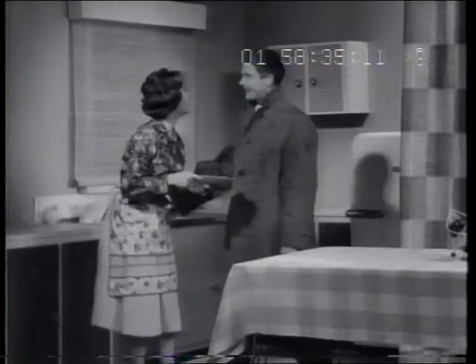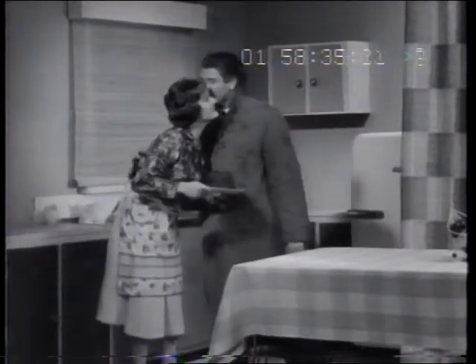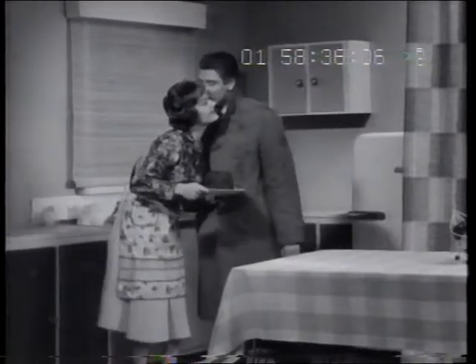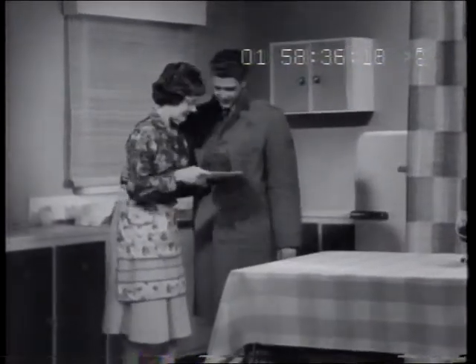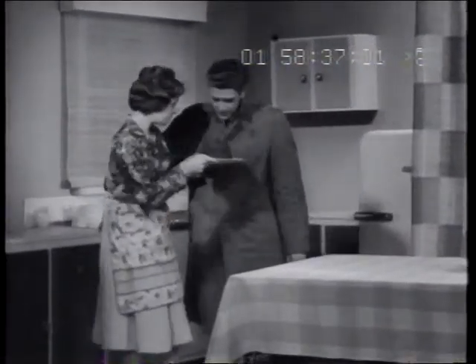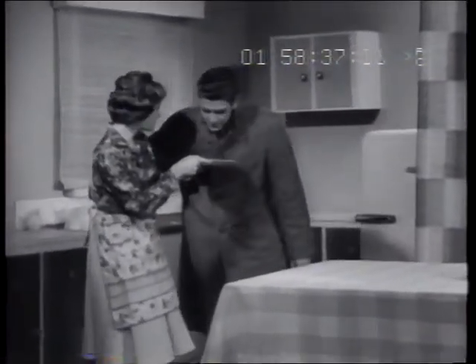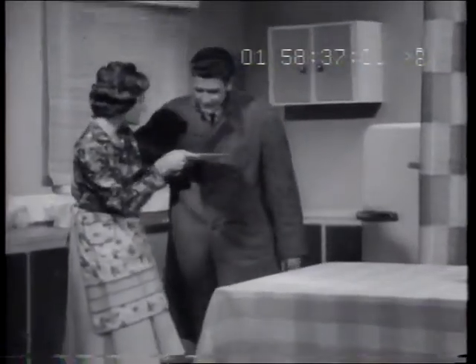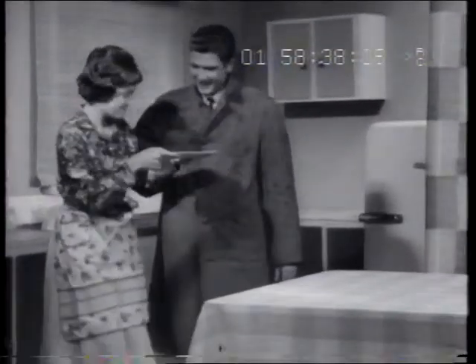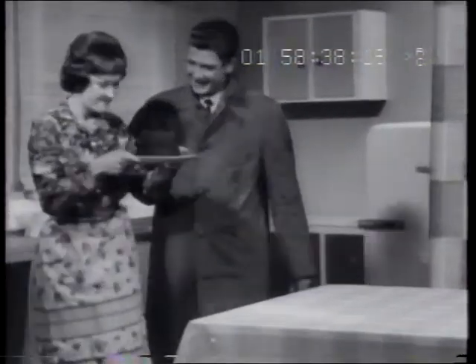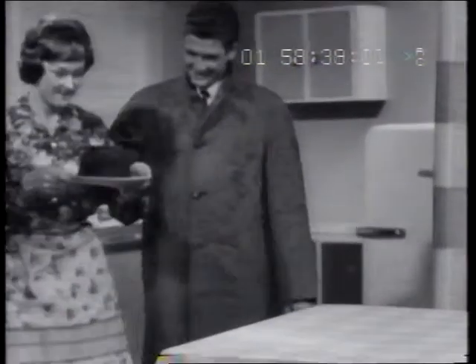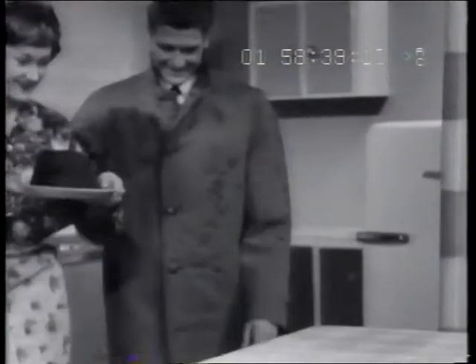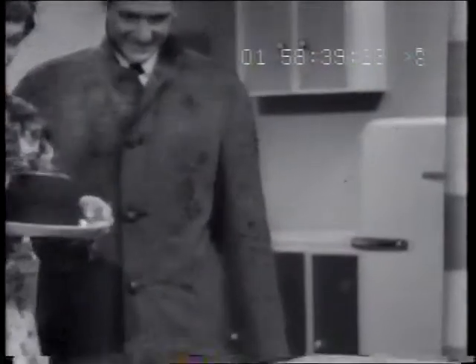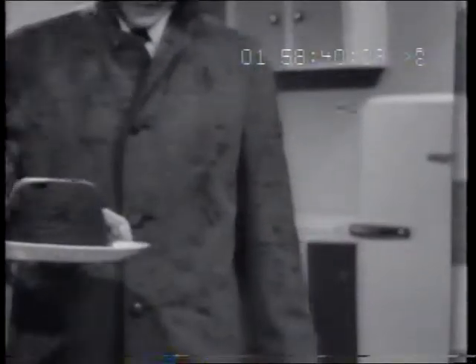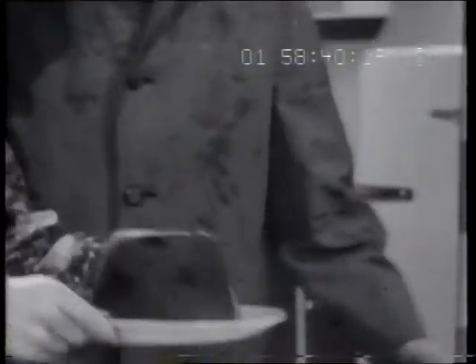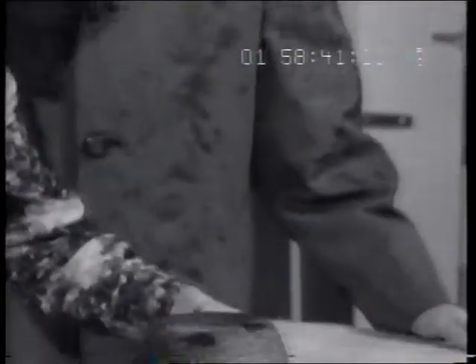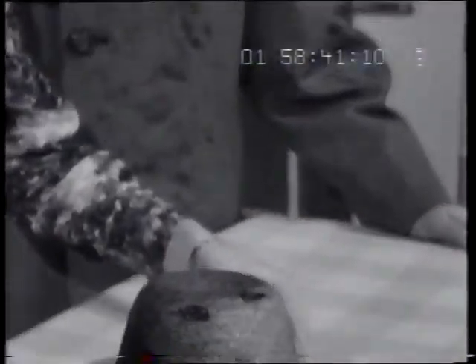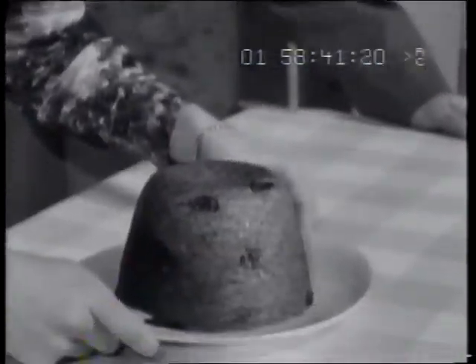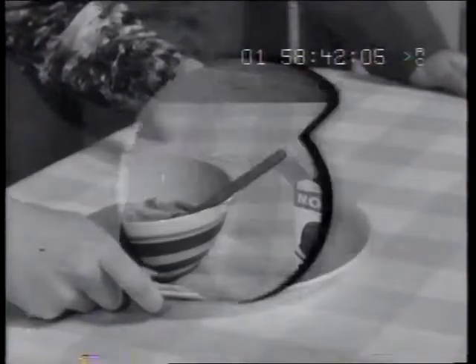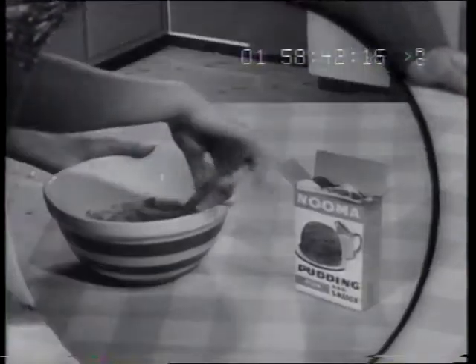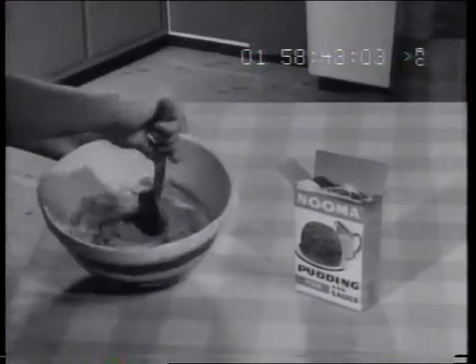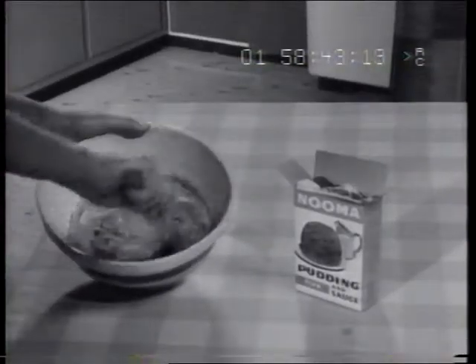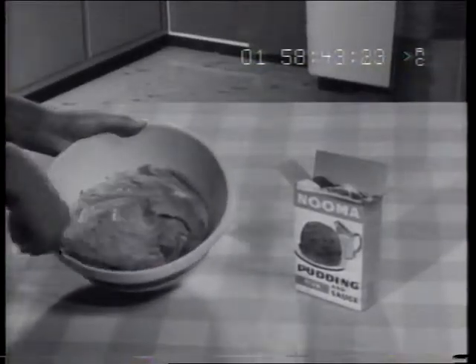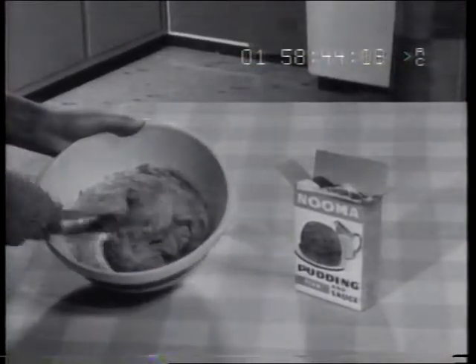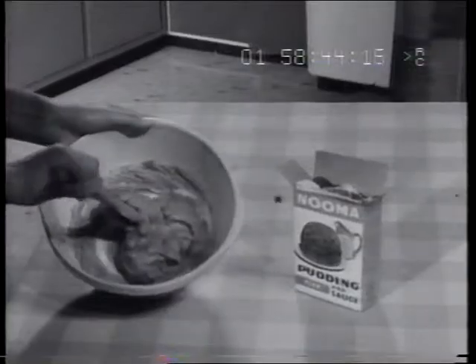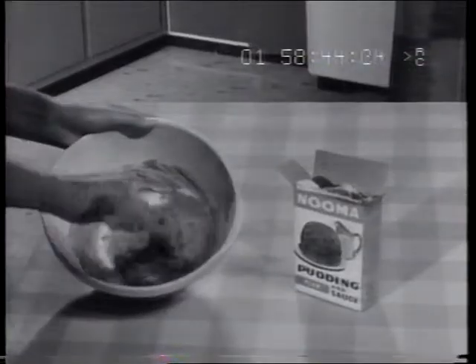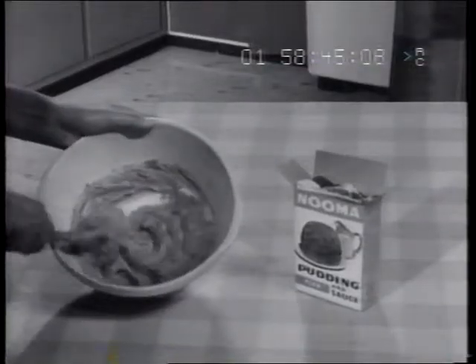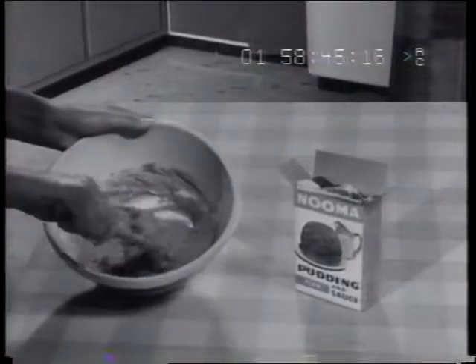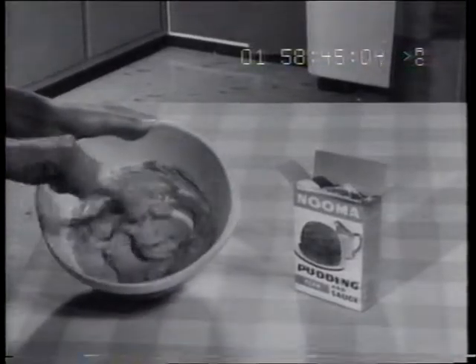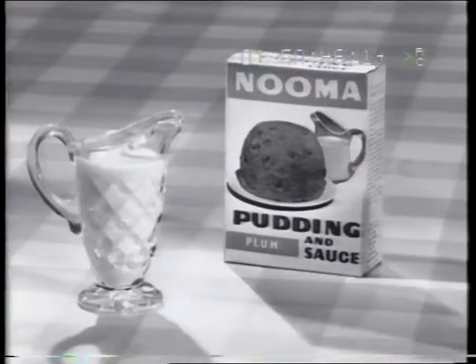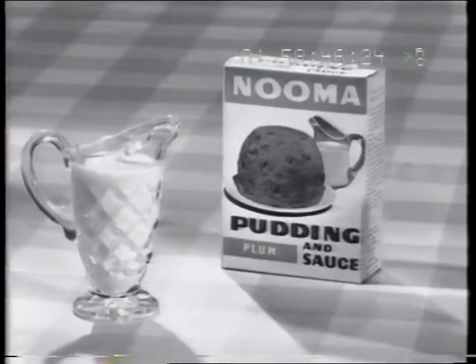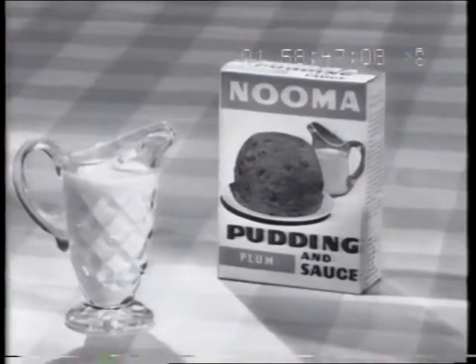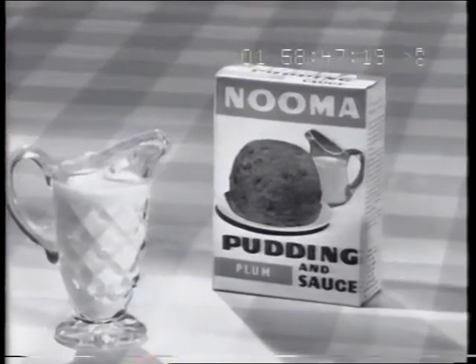Yes, when the weather is cold, top off your meal with Numa pudding mix. It's easy to make, it's delicious. Just mix to a smooth batter, place in a grease tin and steam. The sauce, just mix and boil.